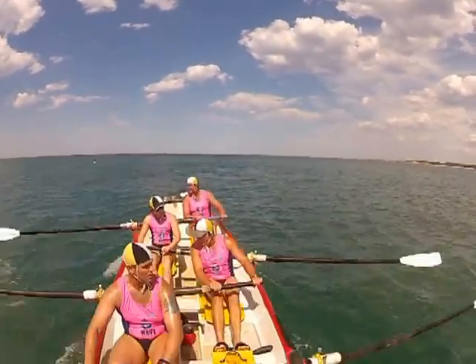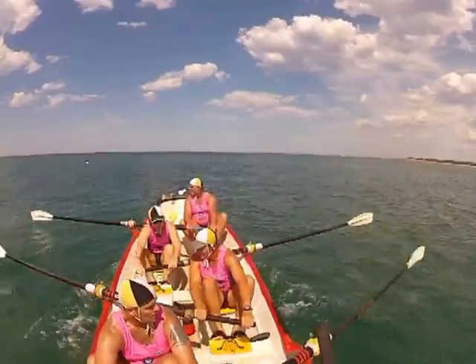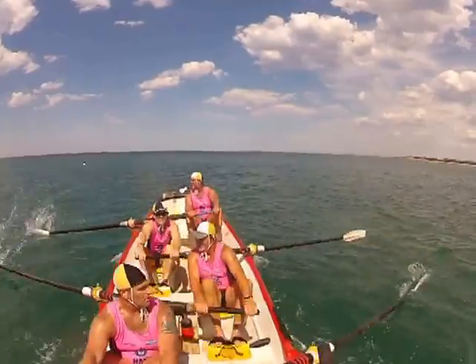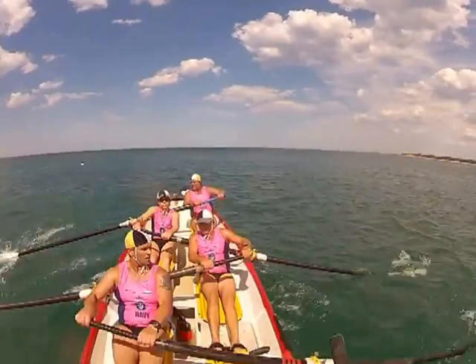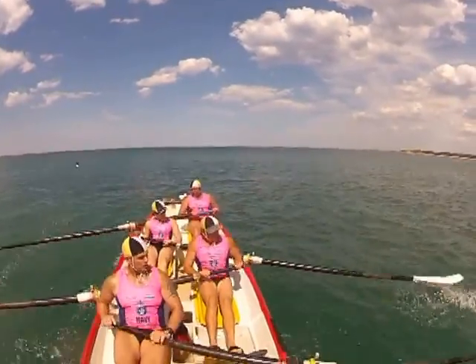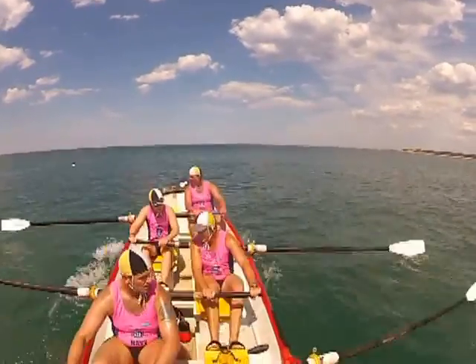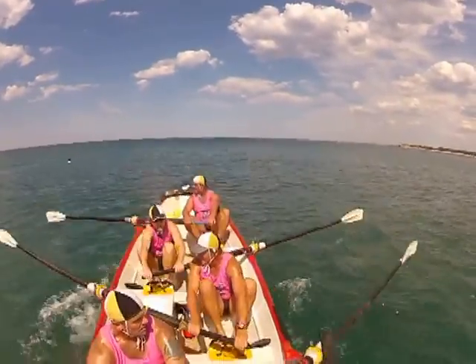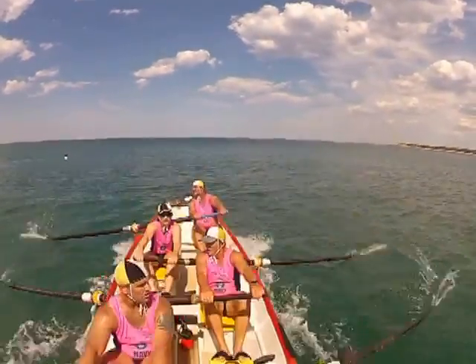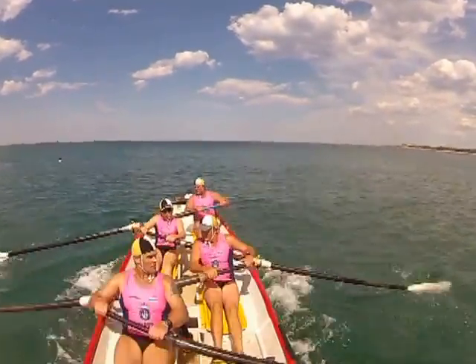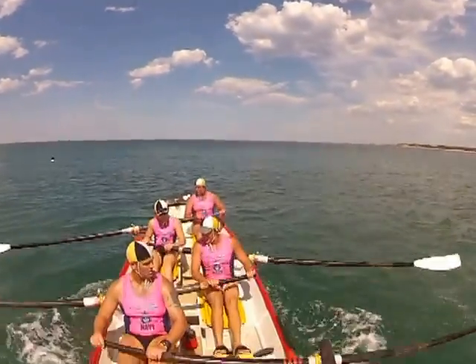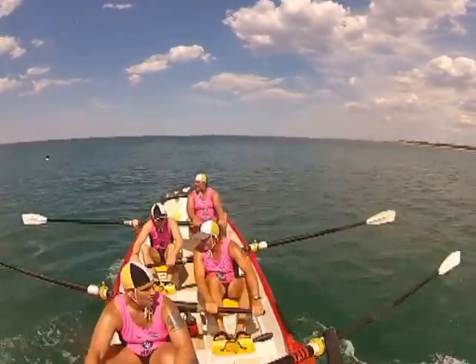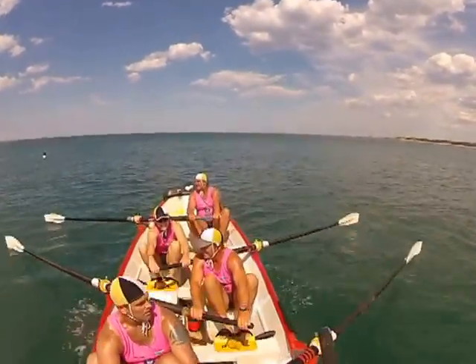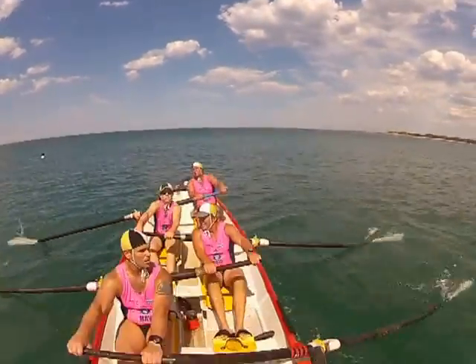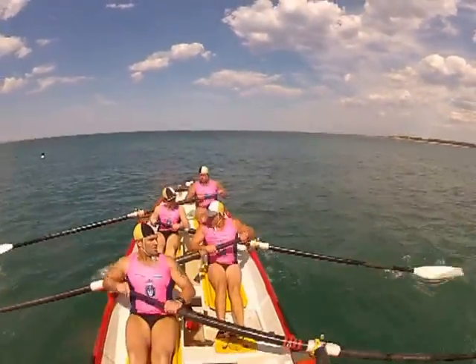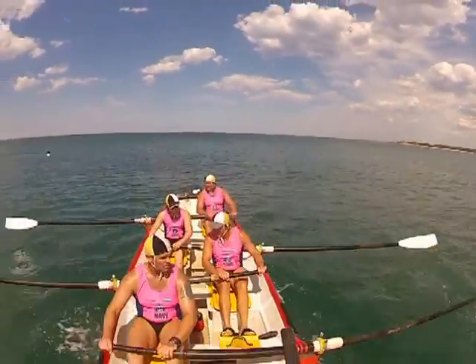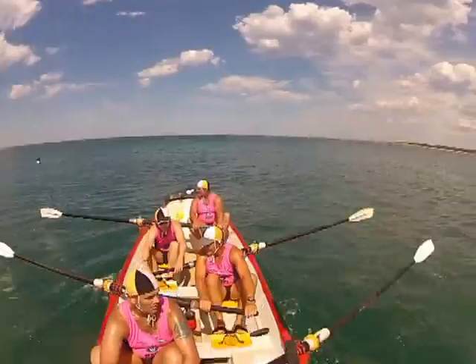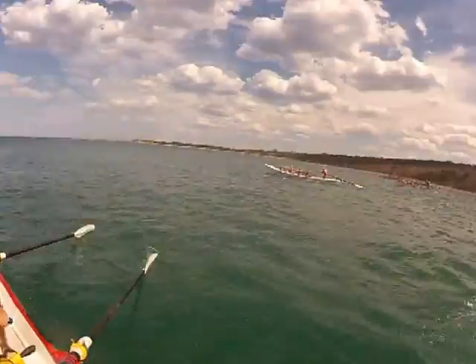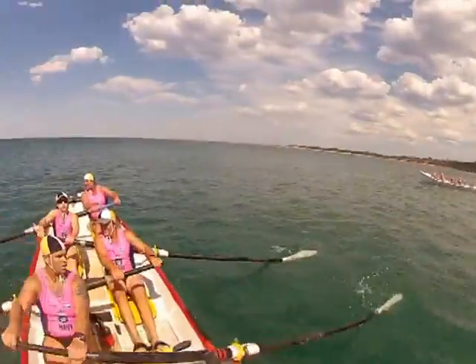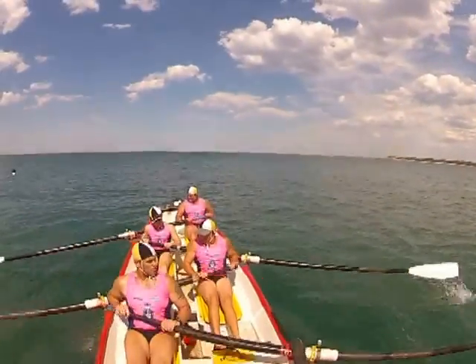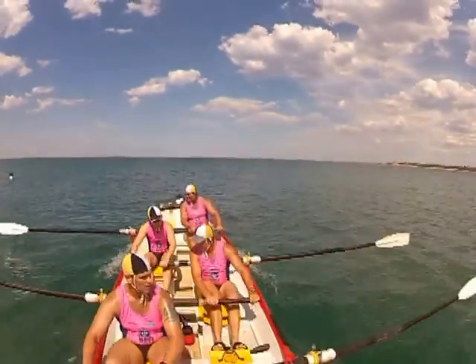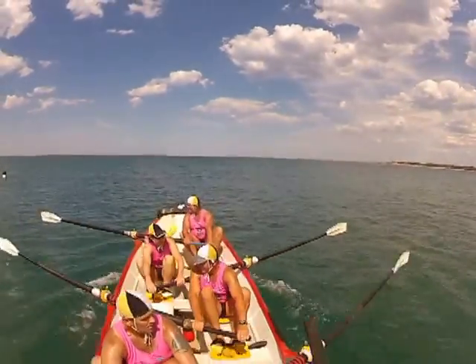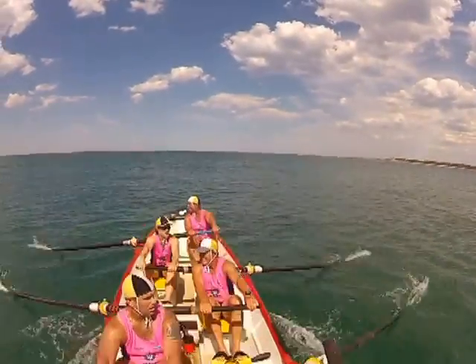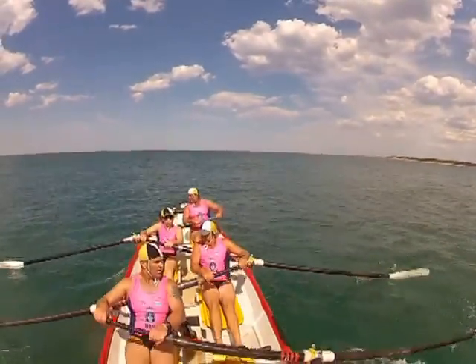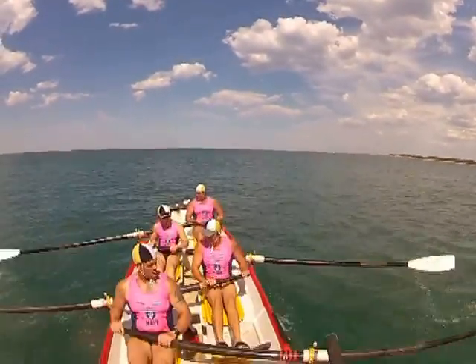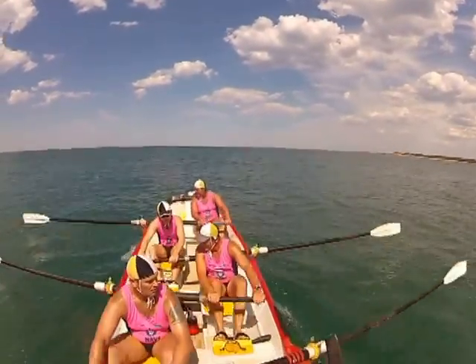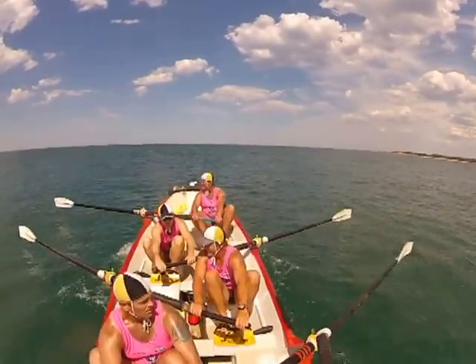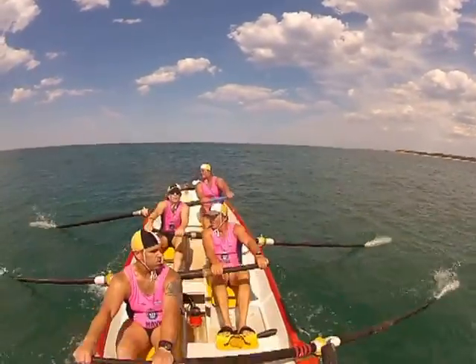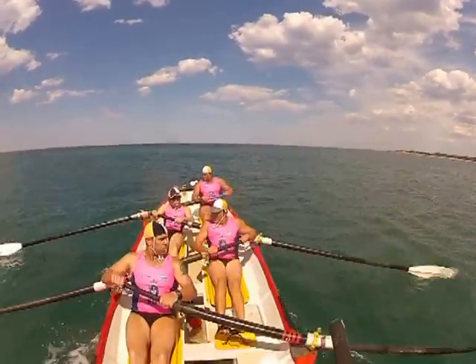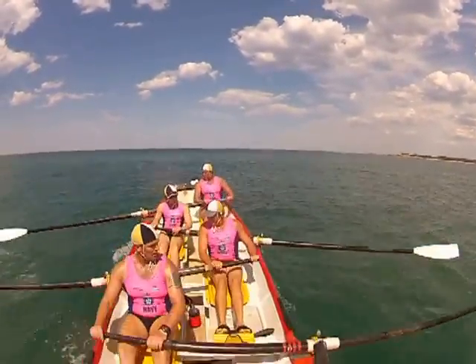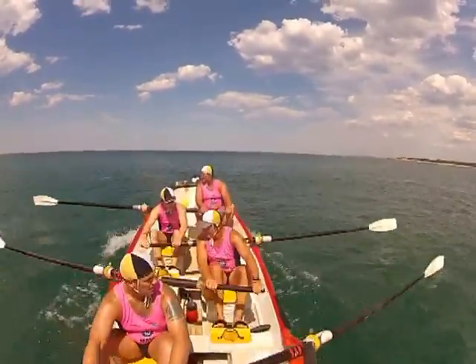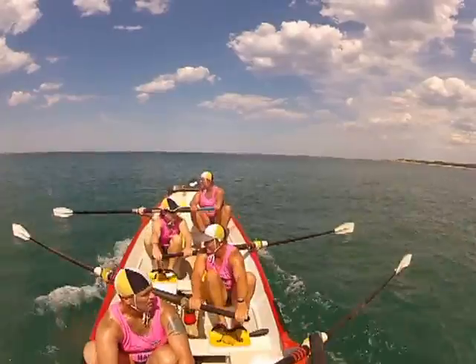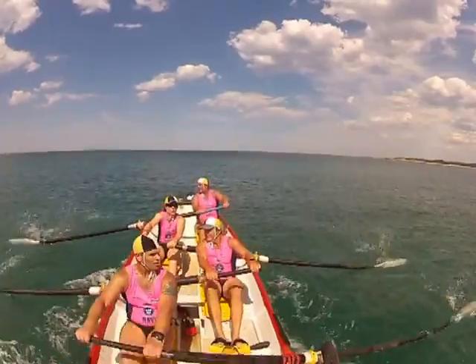Ok, good balance together. In together, out together. In together, out together. Lovely.